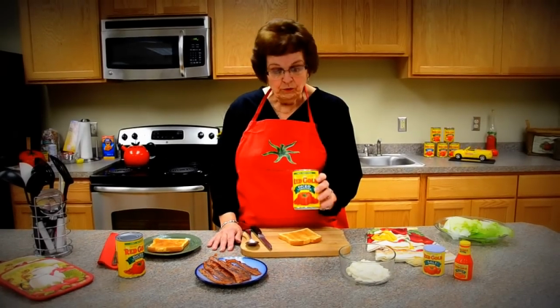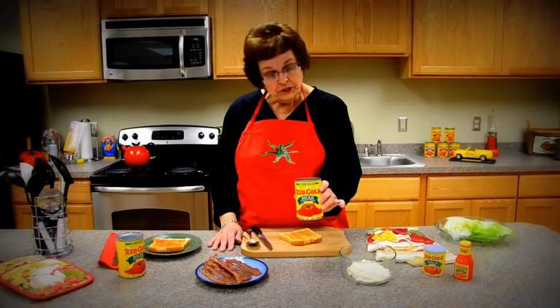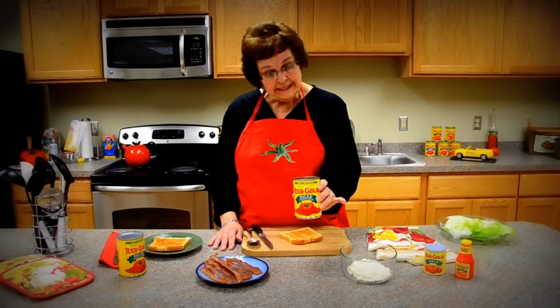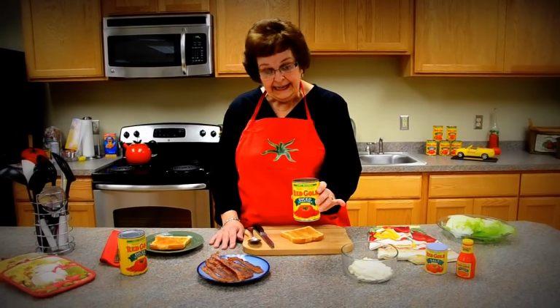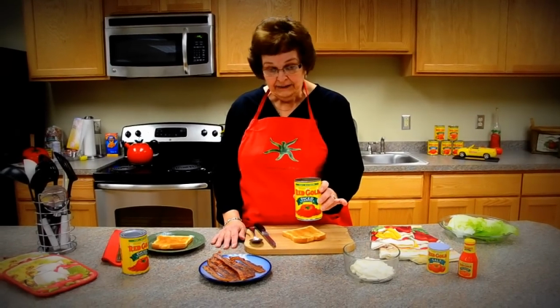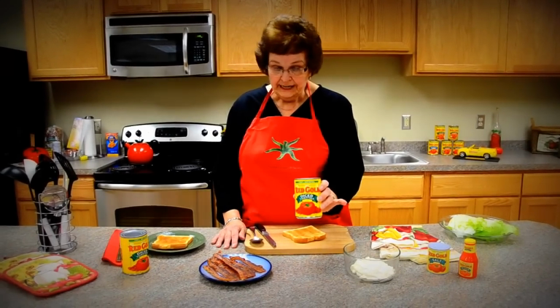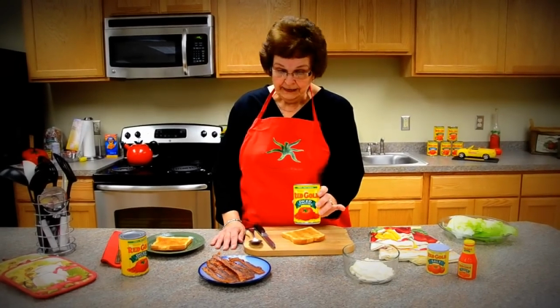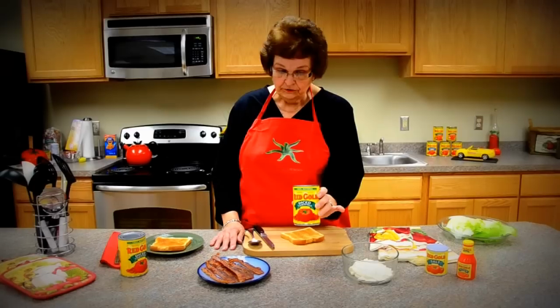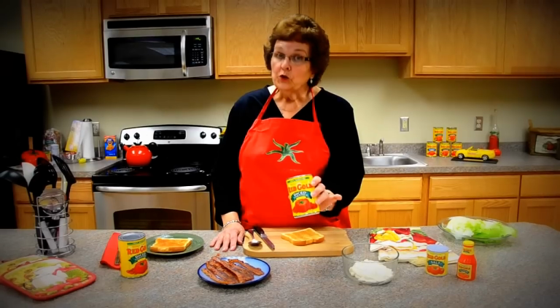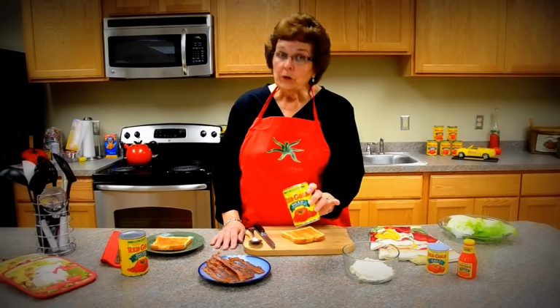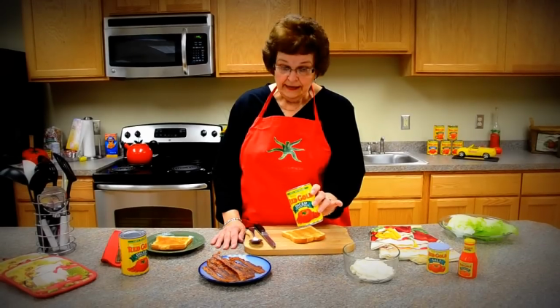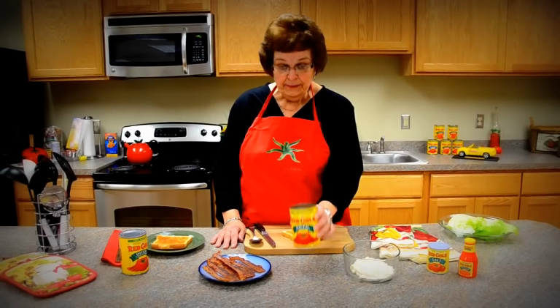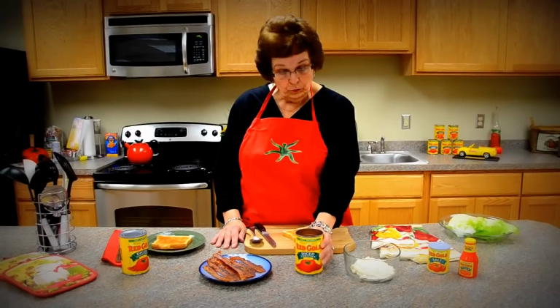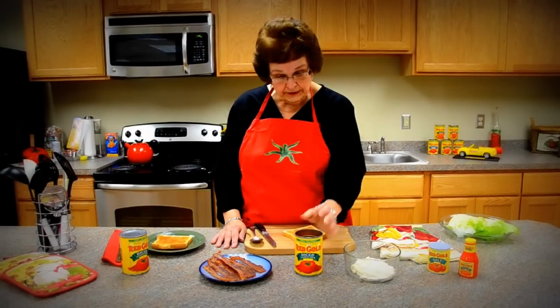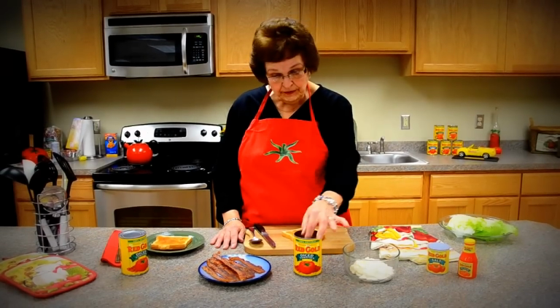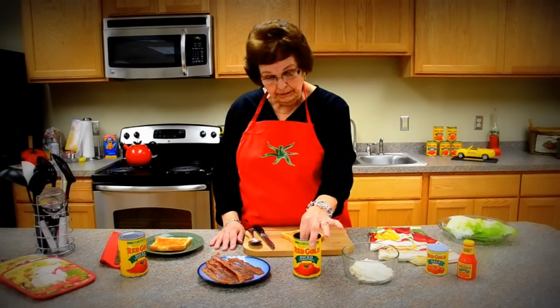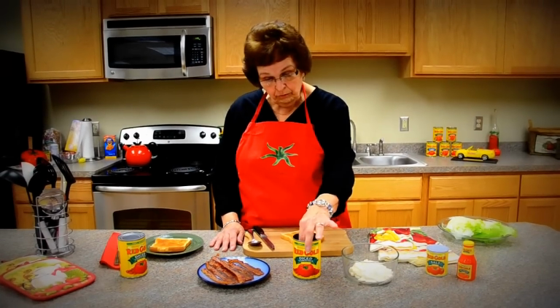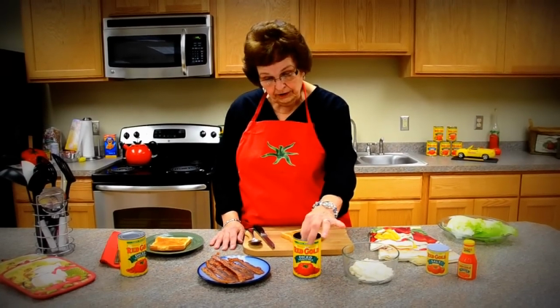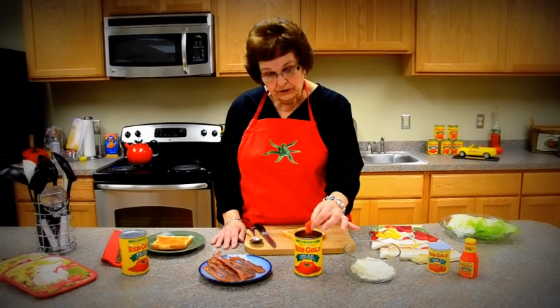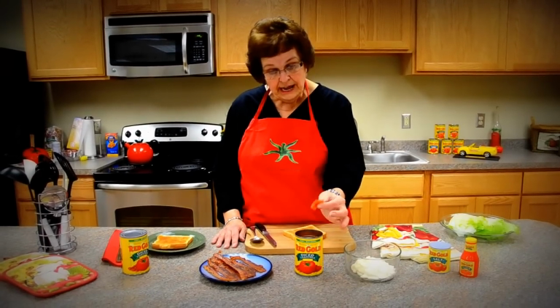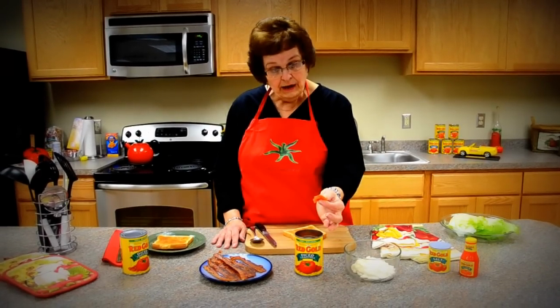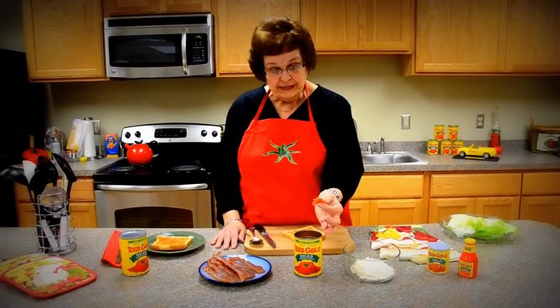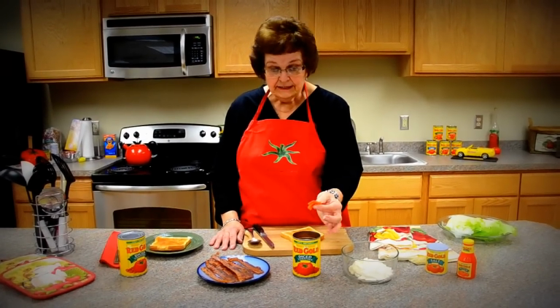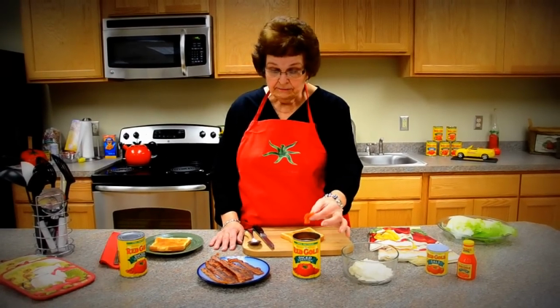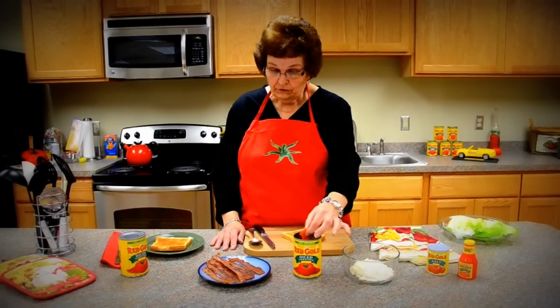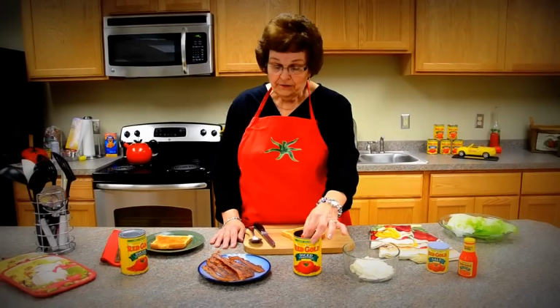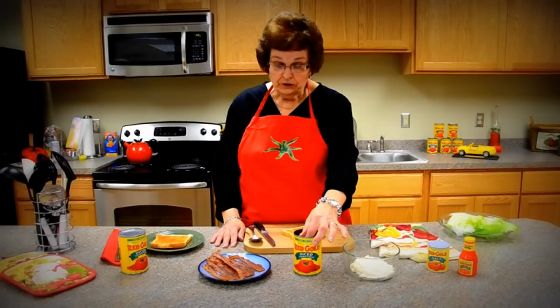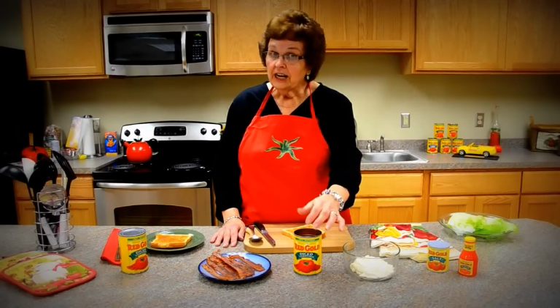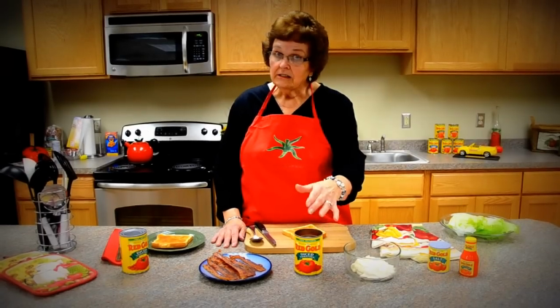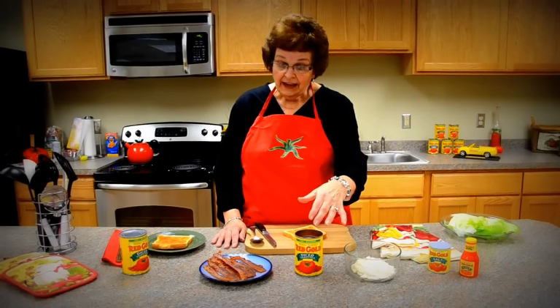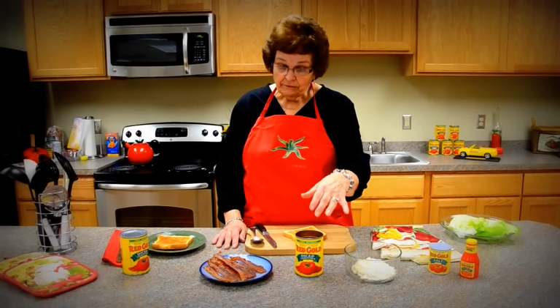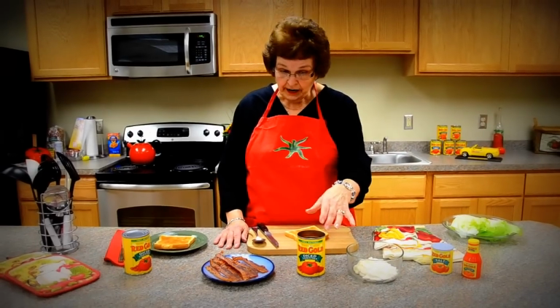What we do is take a can of our diced tomatoes, drain them, rinse them with a little bit of water, so now you have pieces of tomato that are just like fresh.